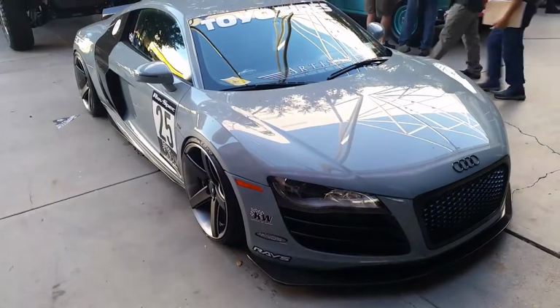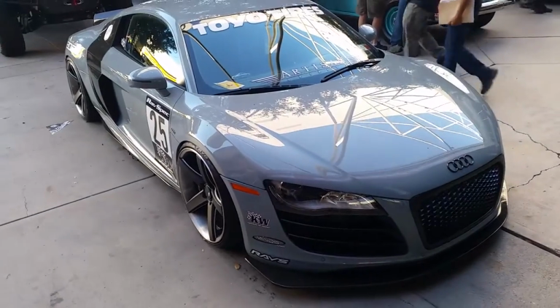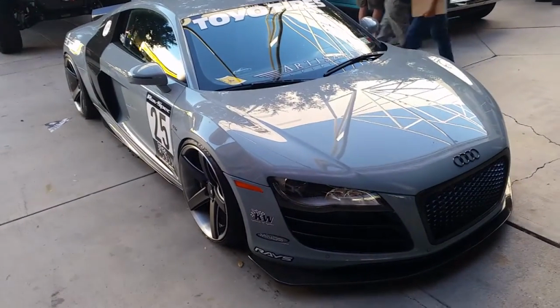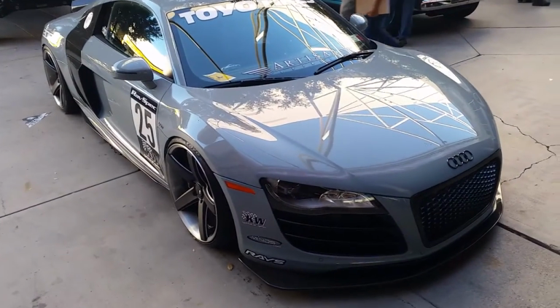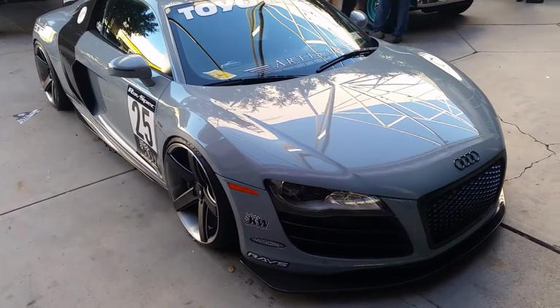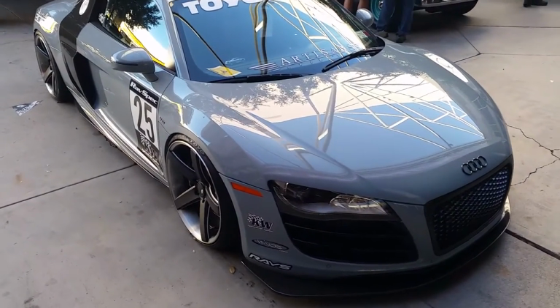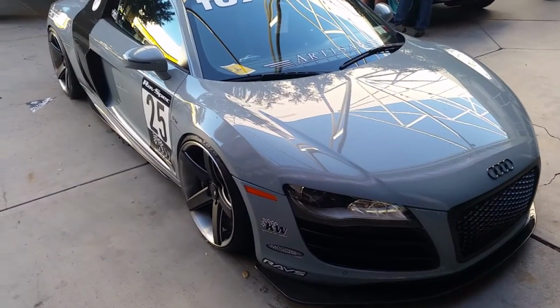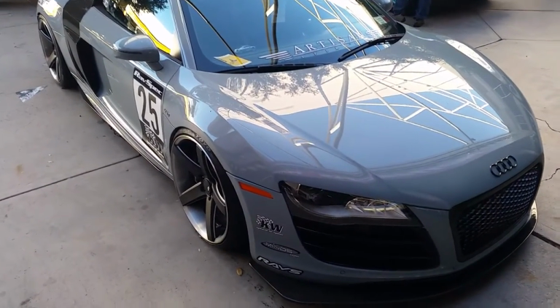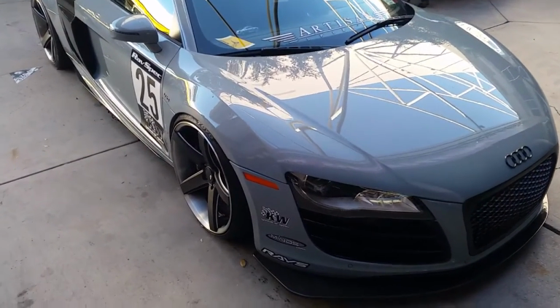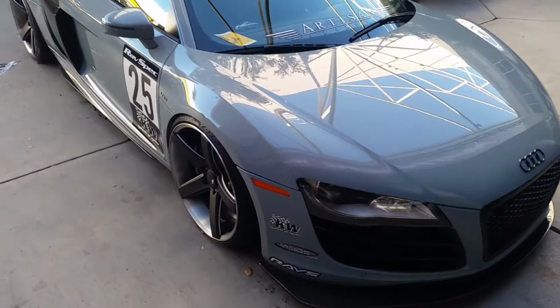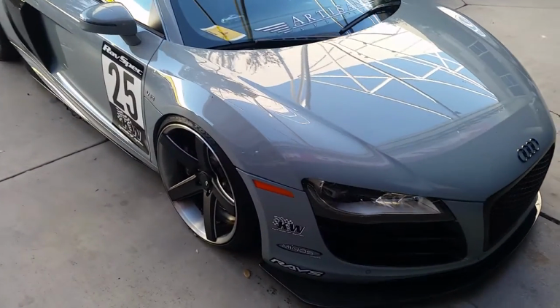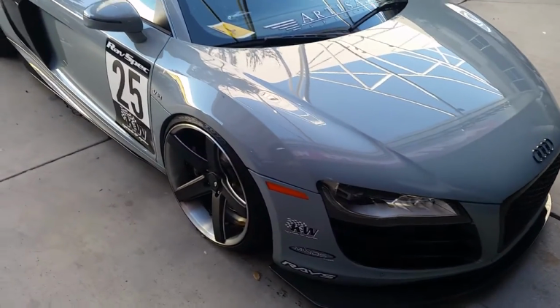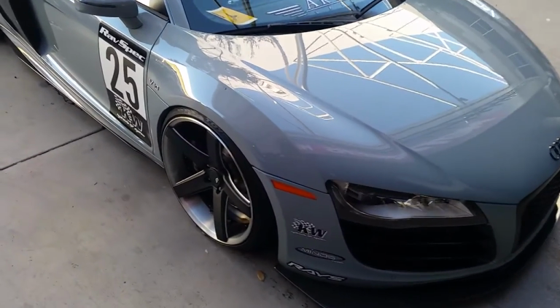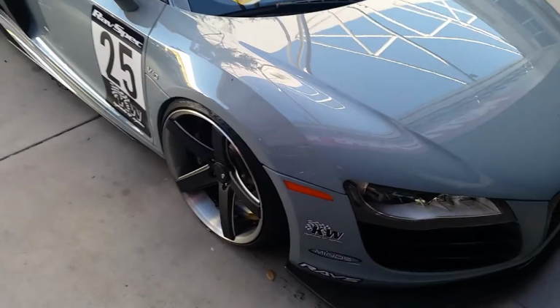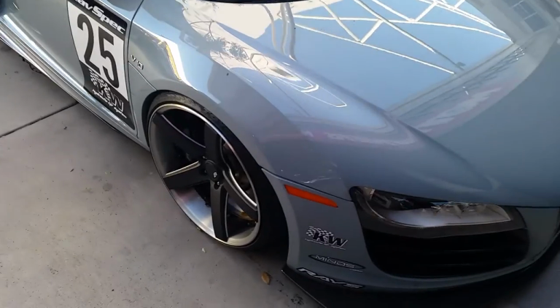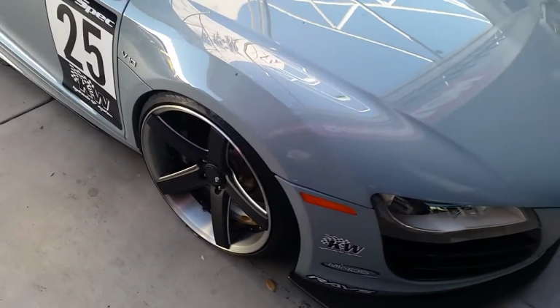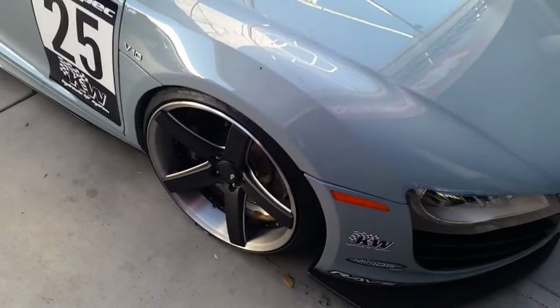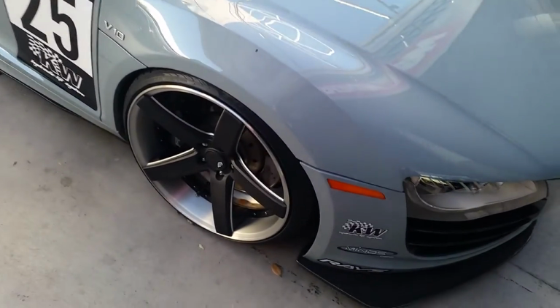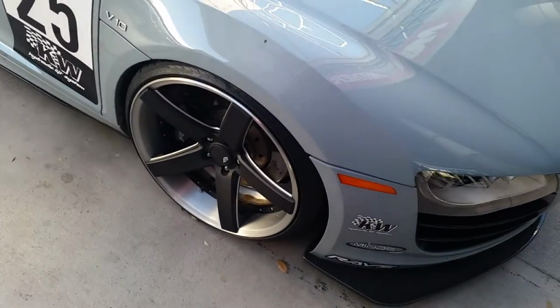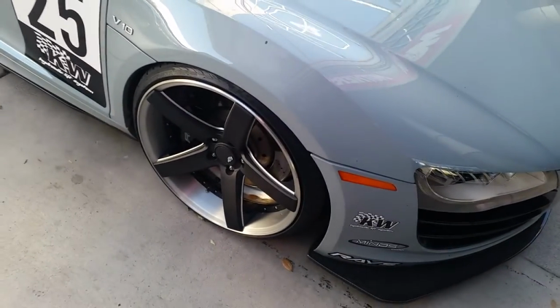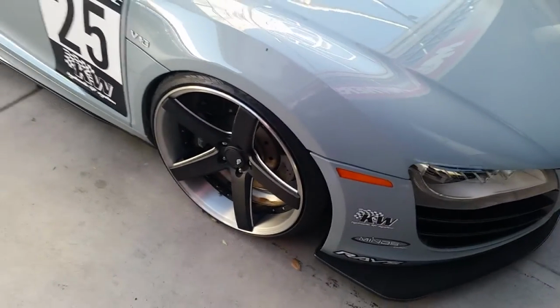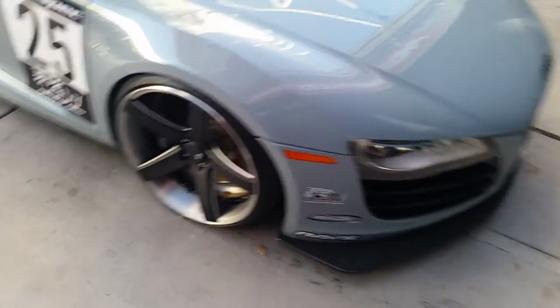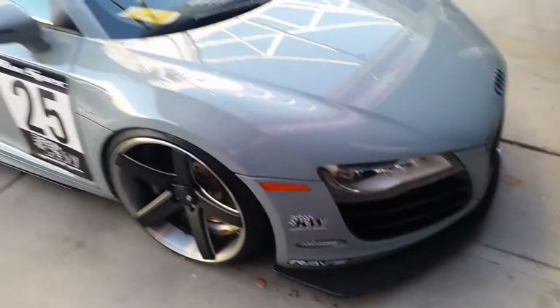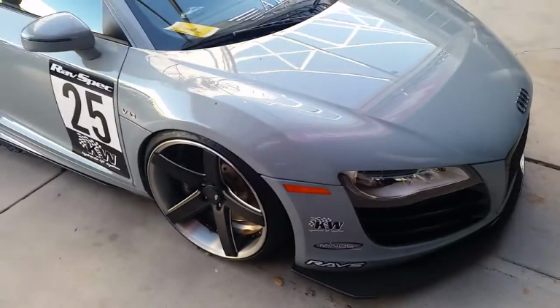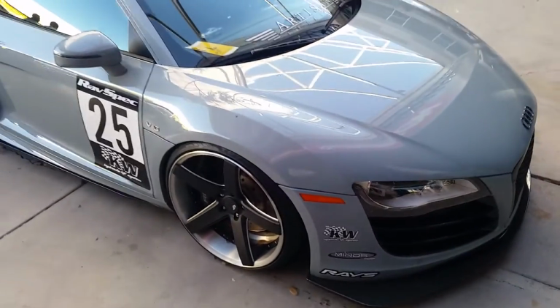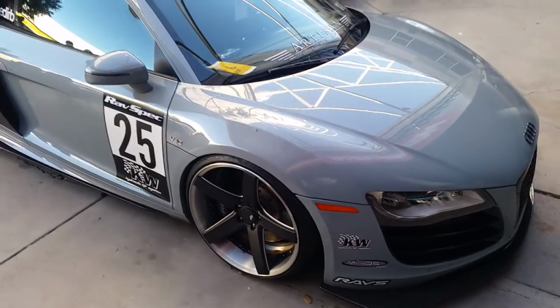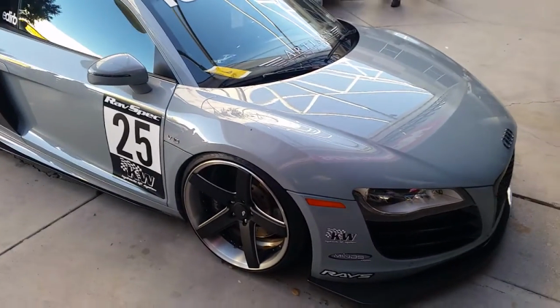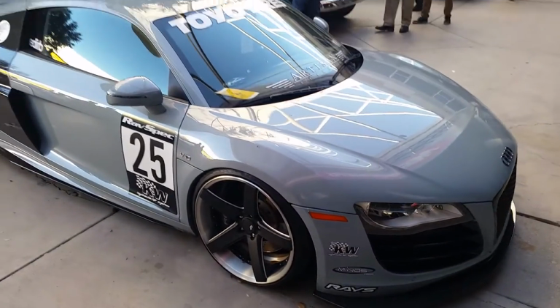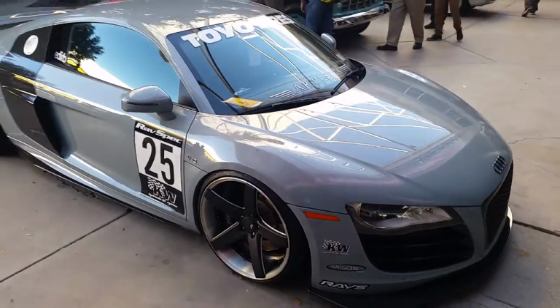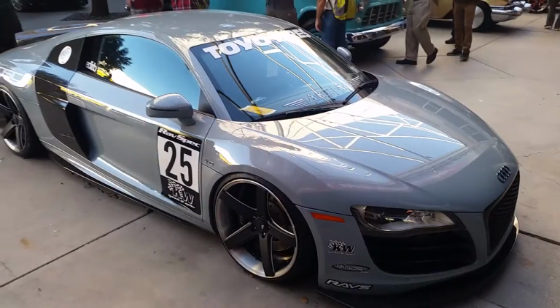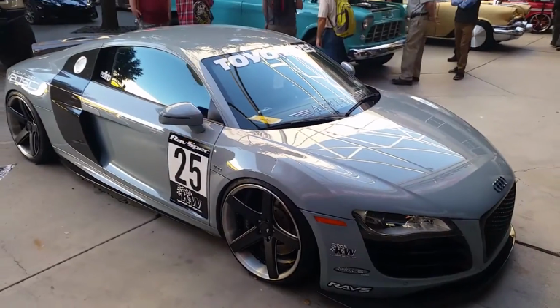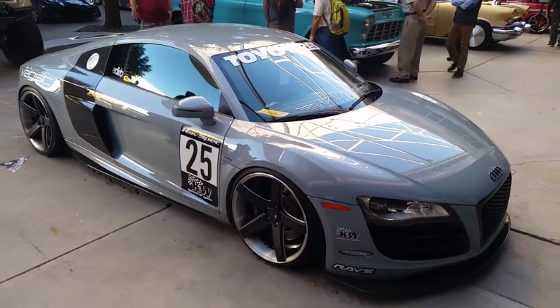It's your boy KB from Dozen Tires TV. Right now we're looking at an Audi TT — got the custom build, black fleet wheels, custom three-piece wheel, custom finish. This is great on the TT.